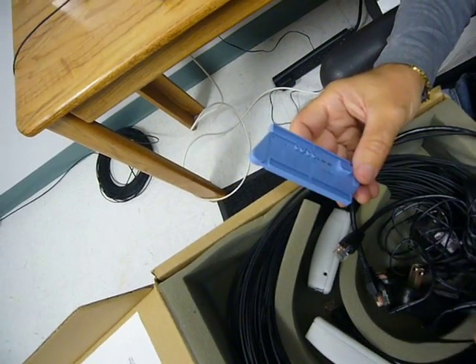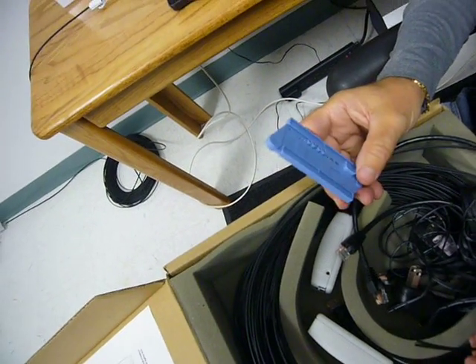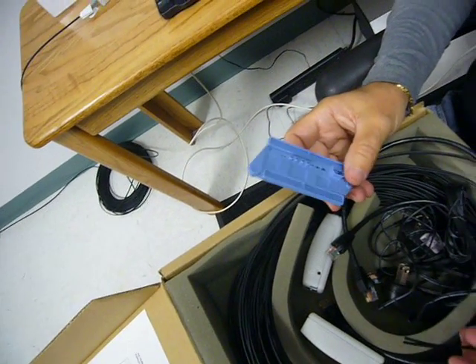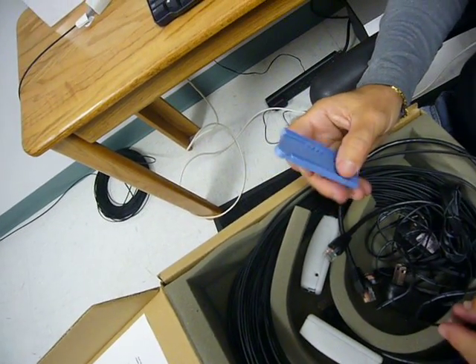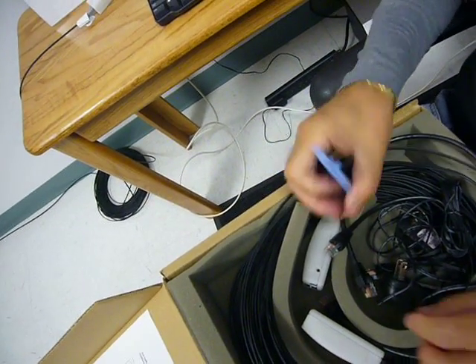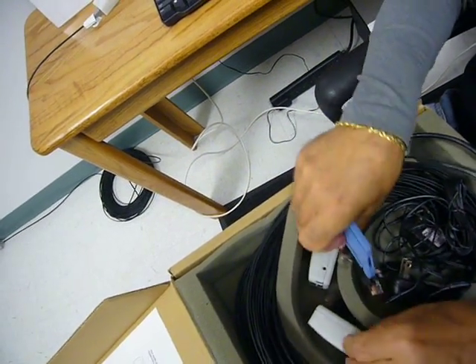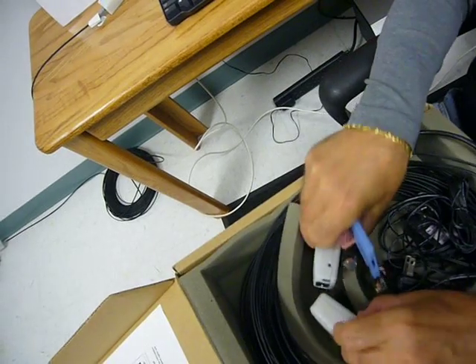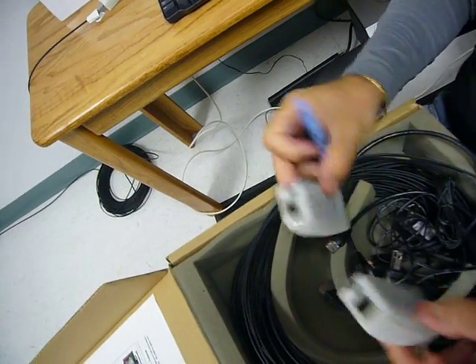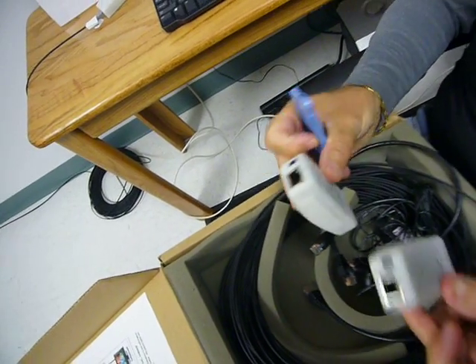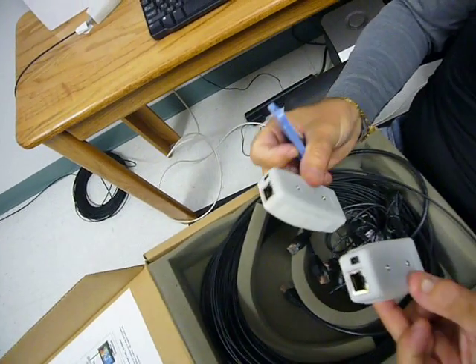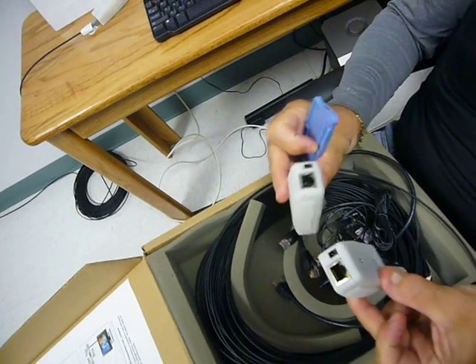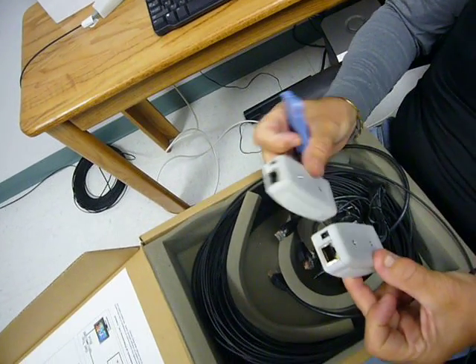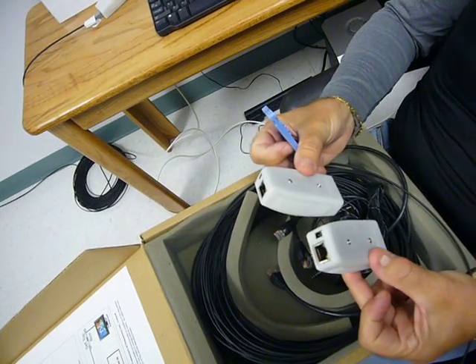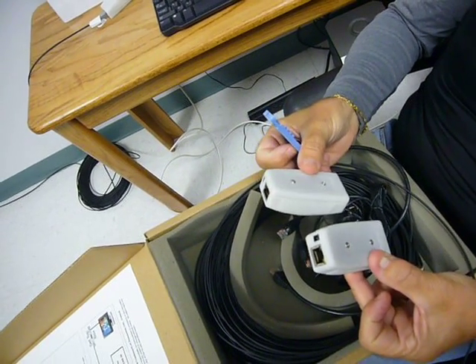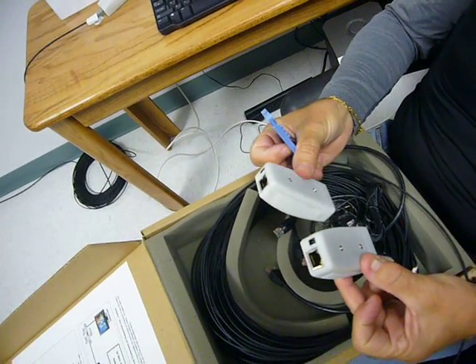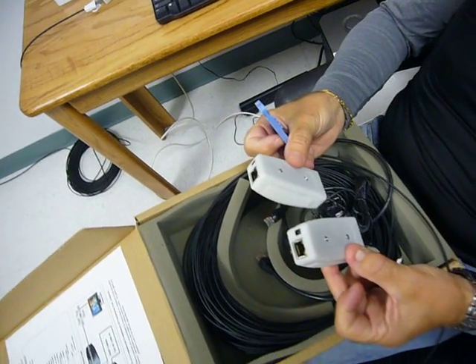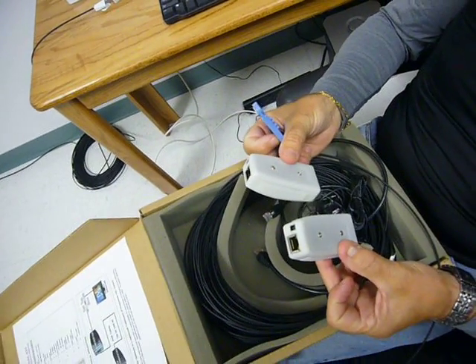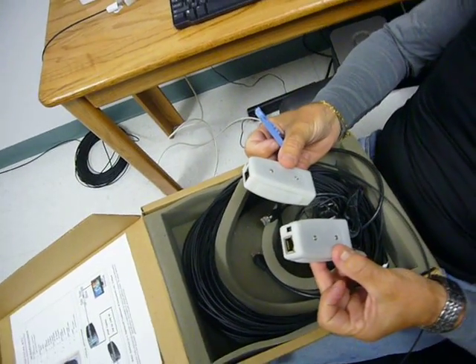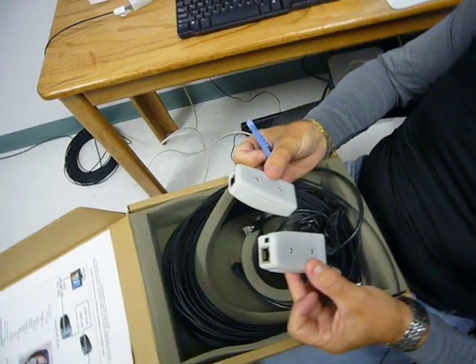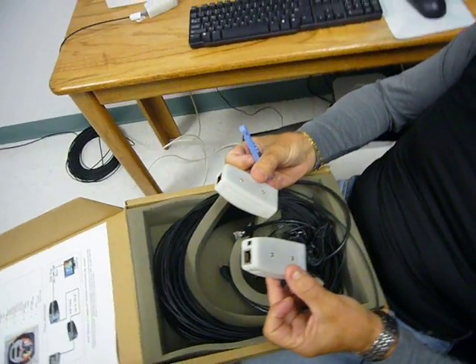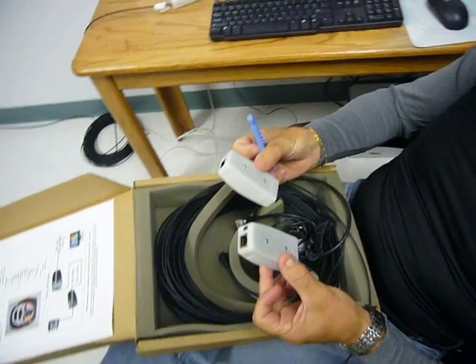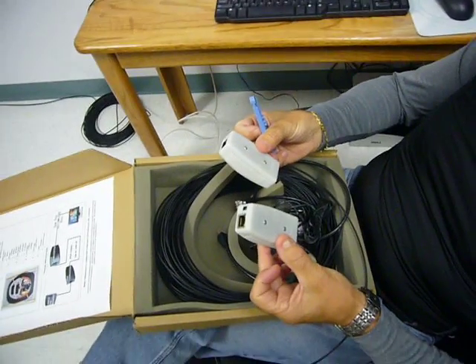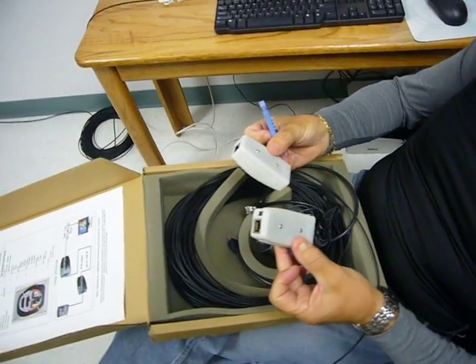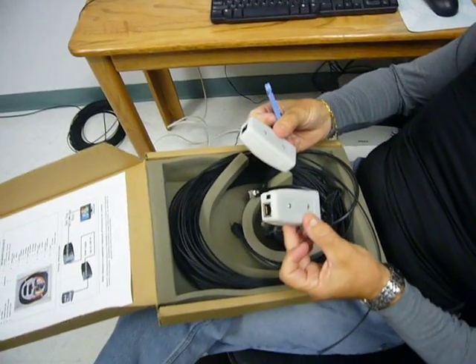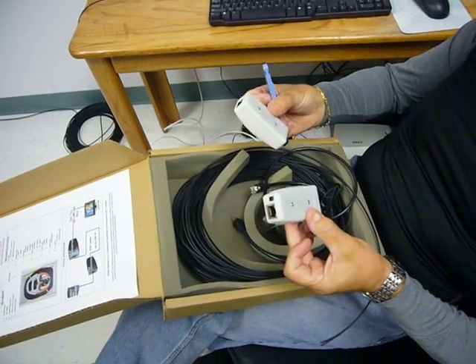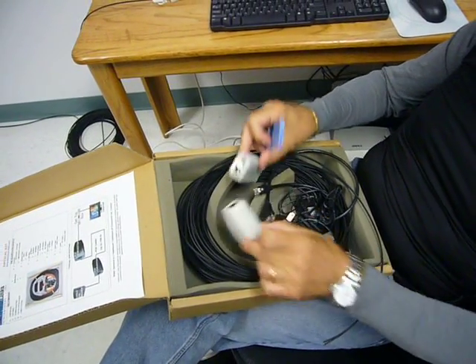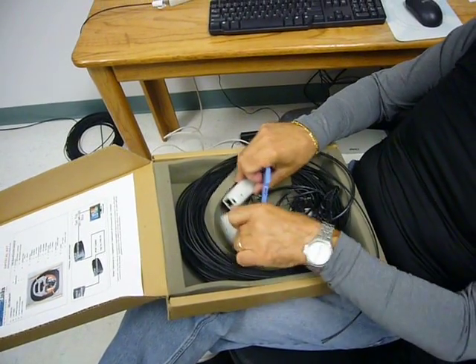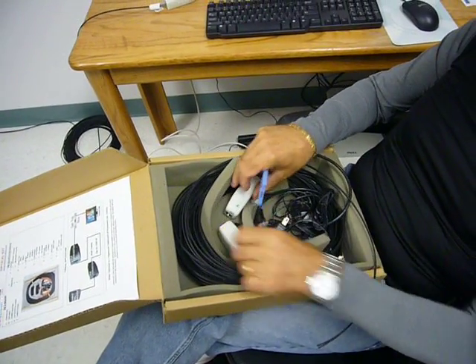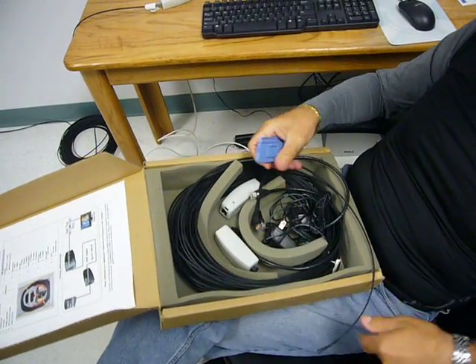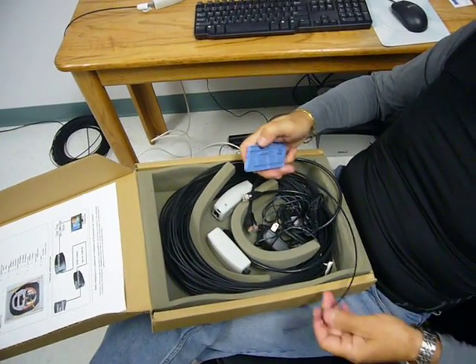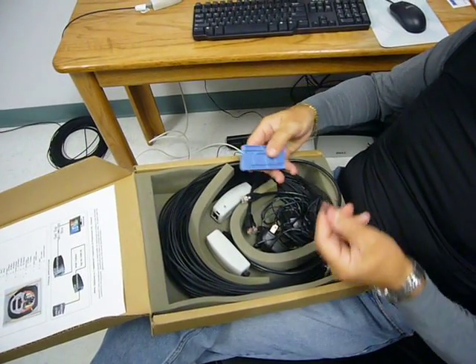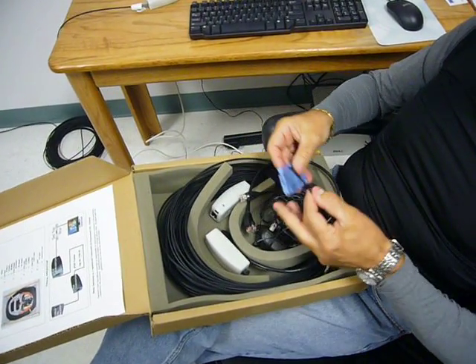Basically, what these converters are going to do is convert the electrical signal to an optical signal. It's very simple to install.